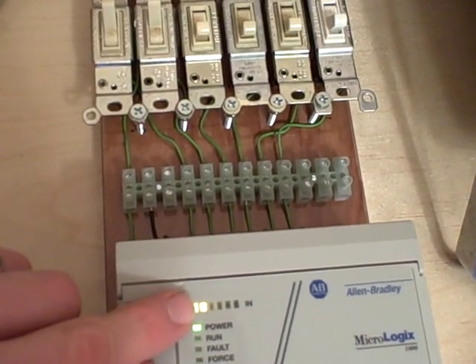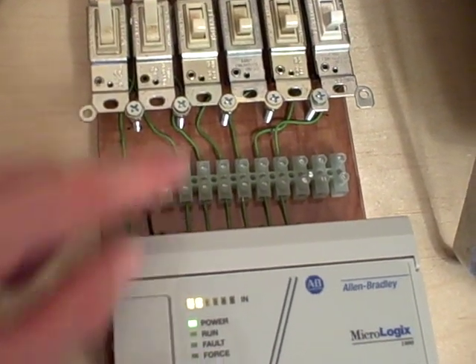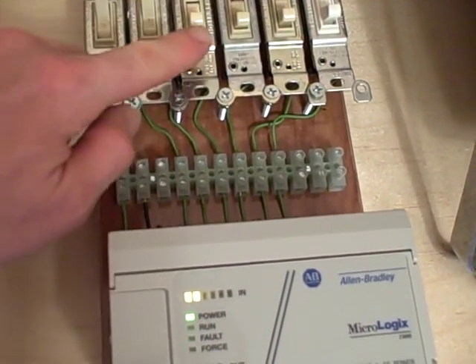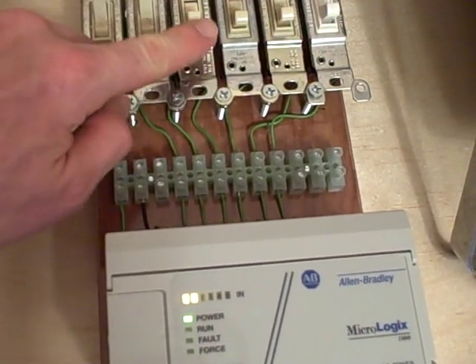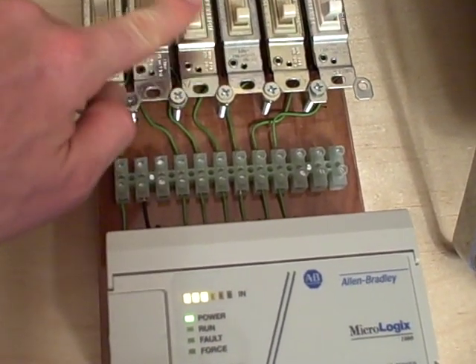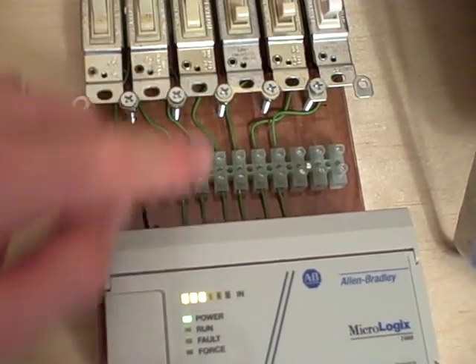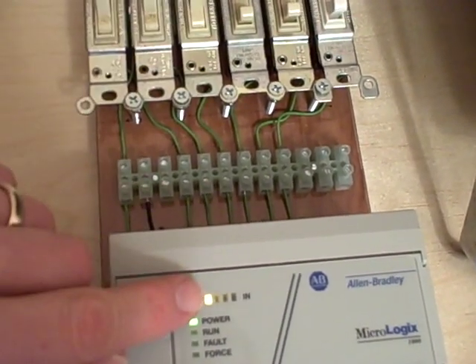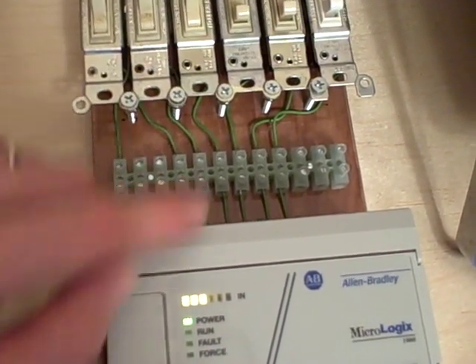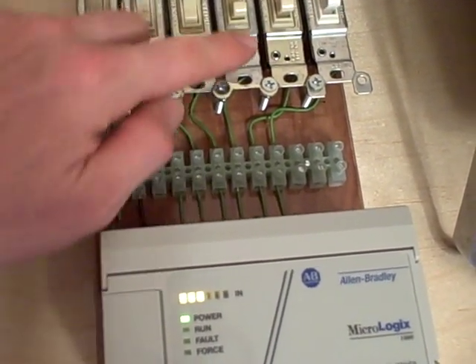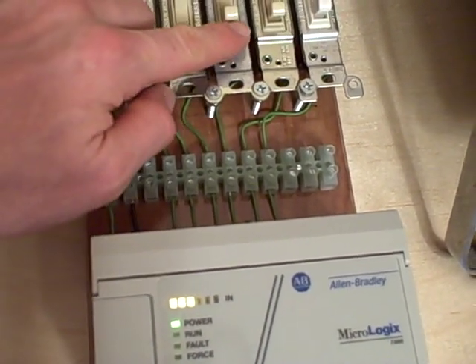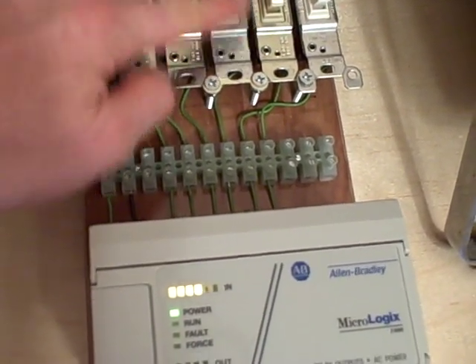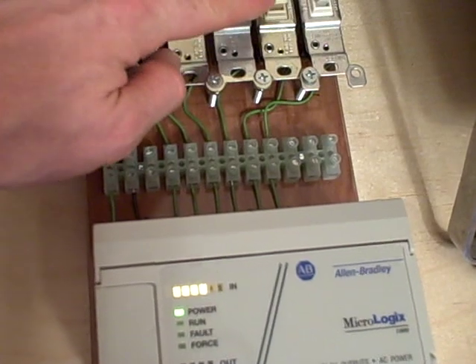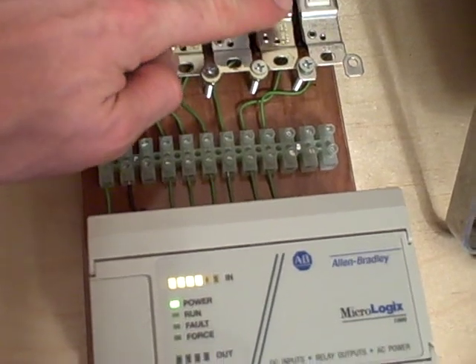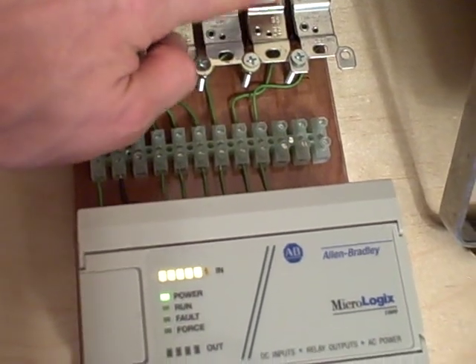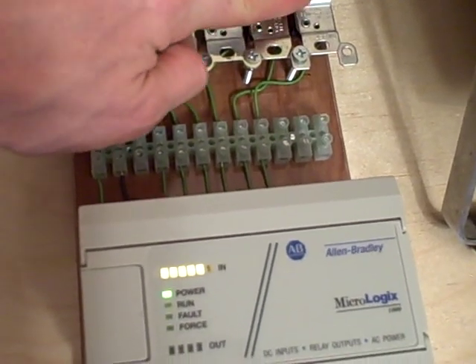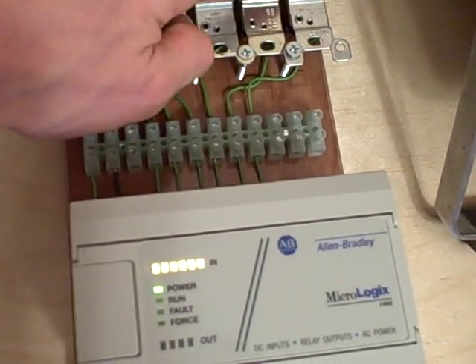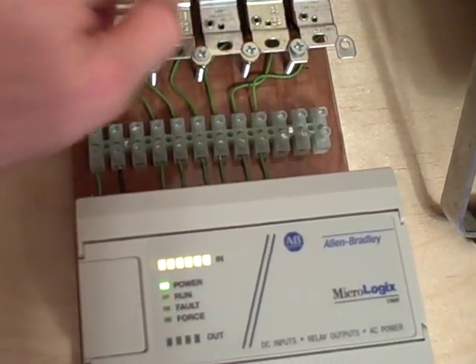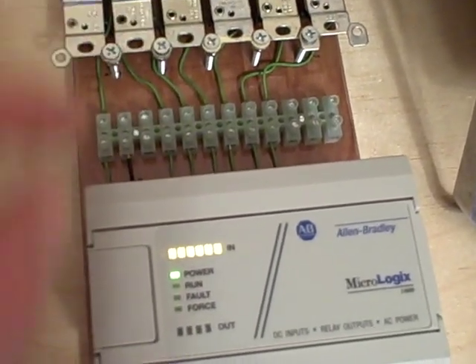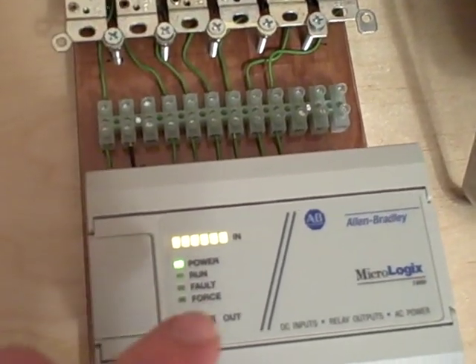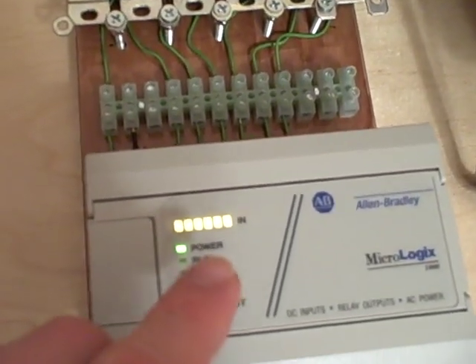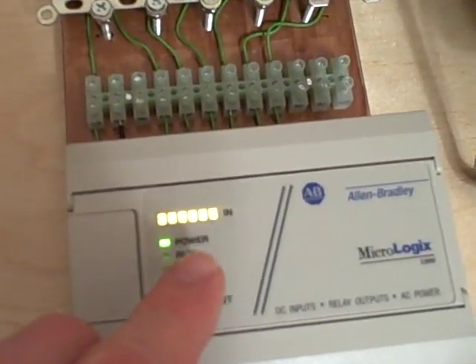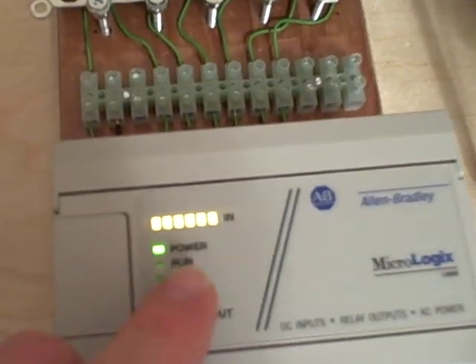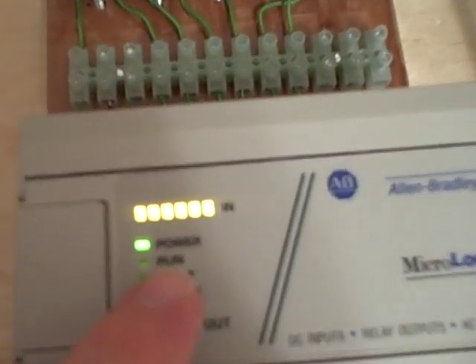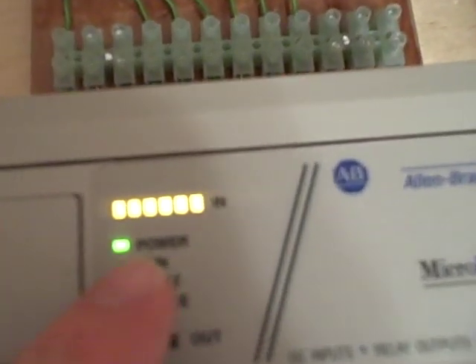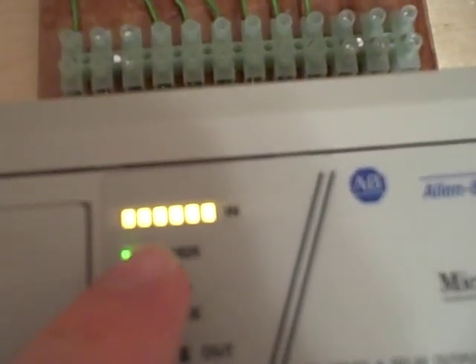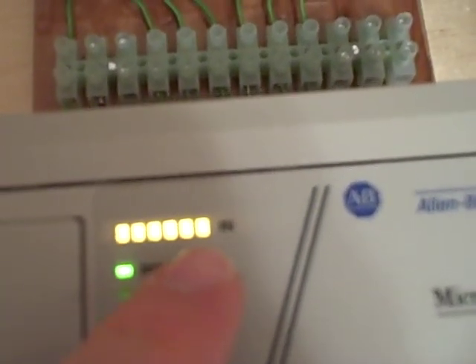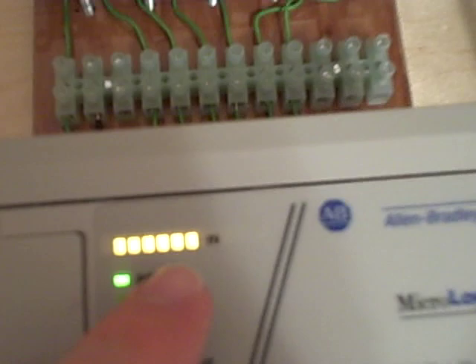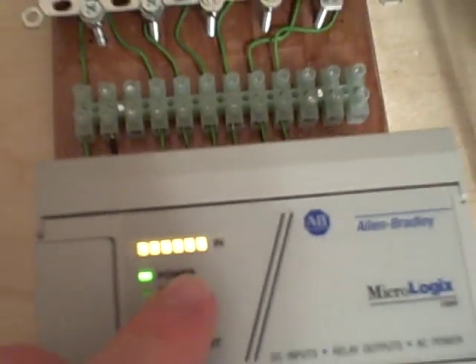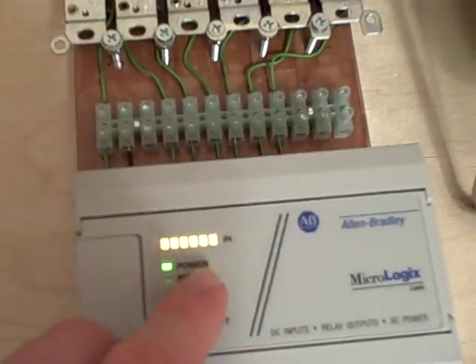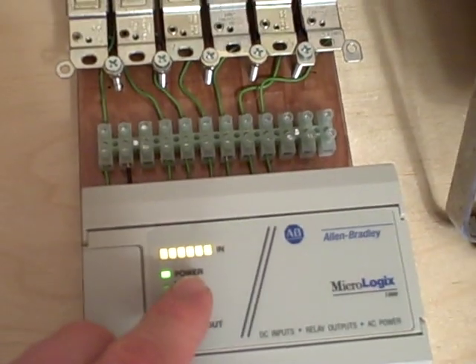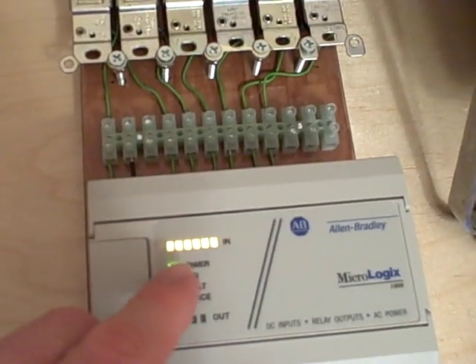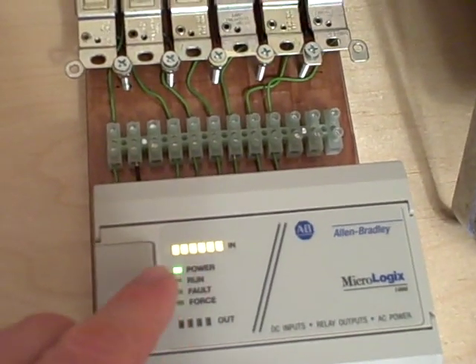Turn on the second switch — next light. Third switch, fourth, fifth, and sixth. You can see all the lights are lit up, showing the discrete inputs energized for this PLC.